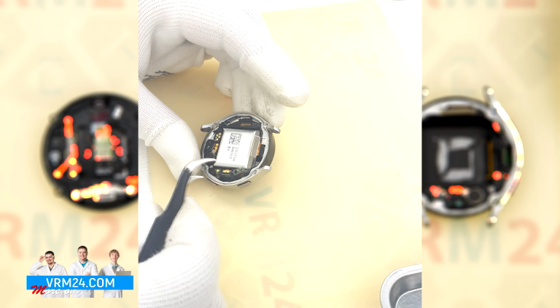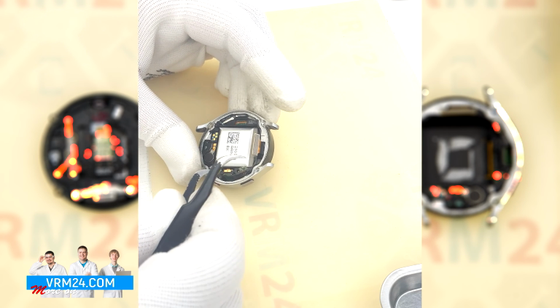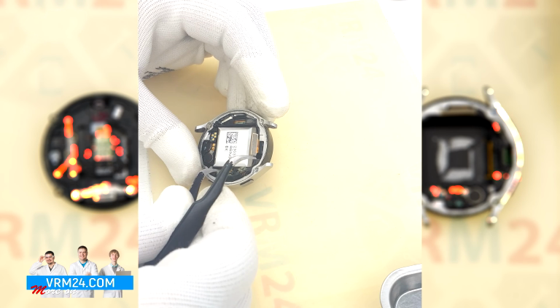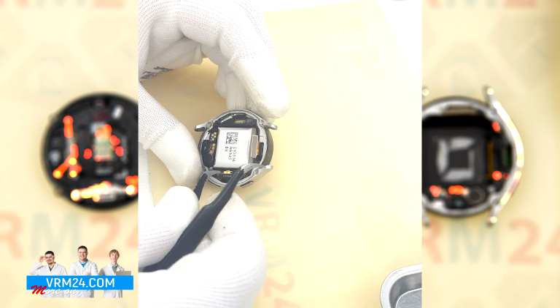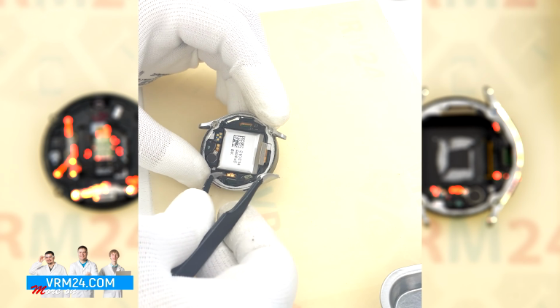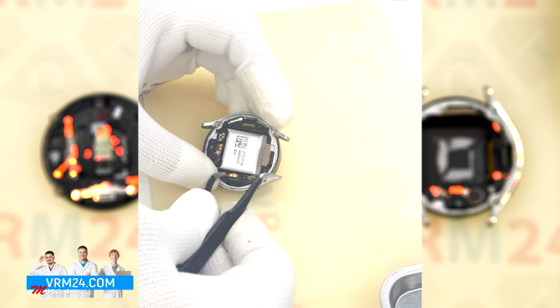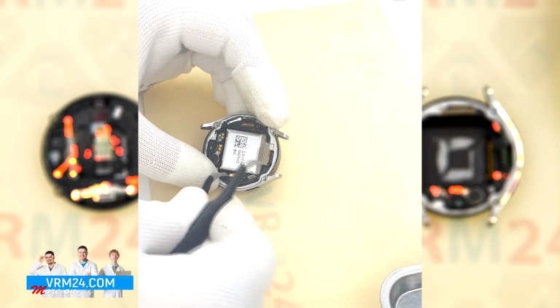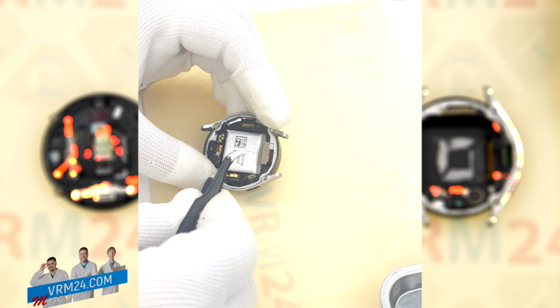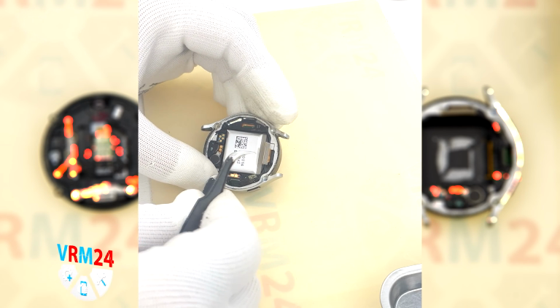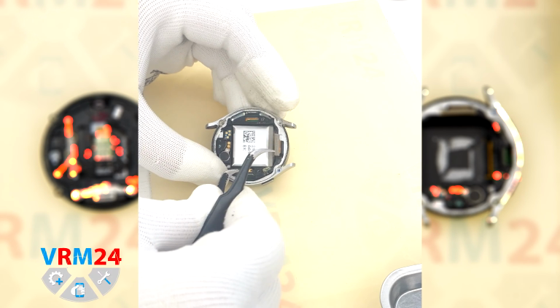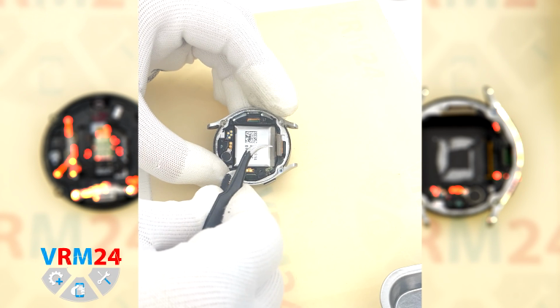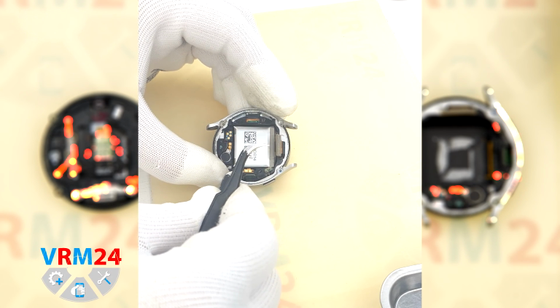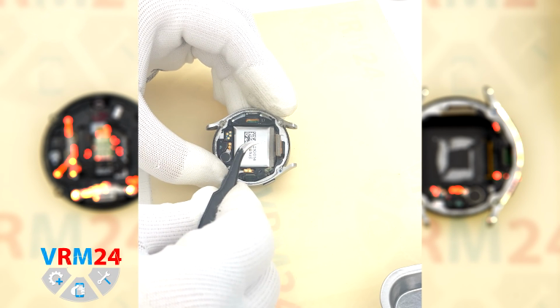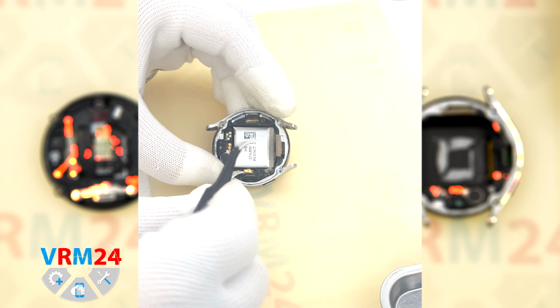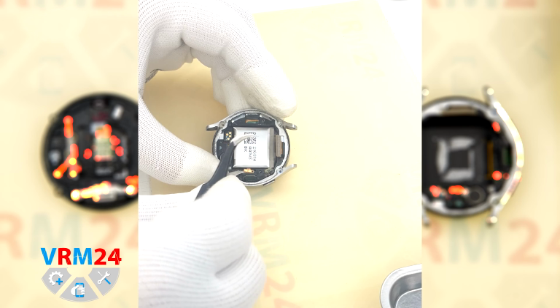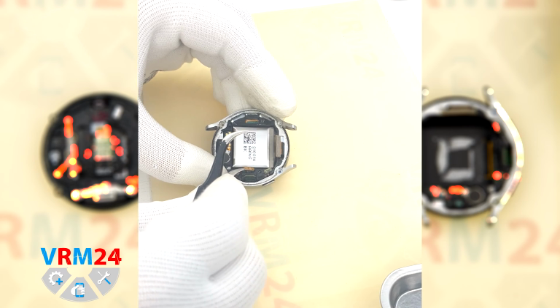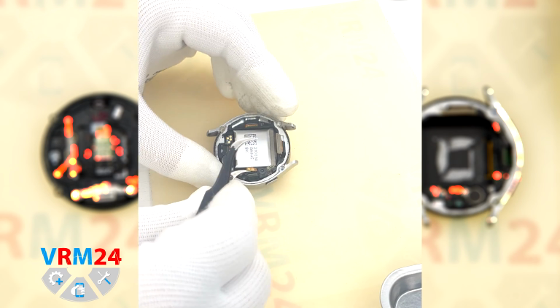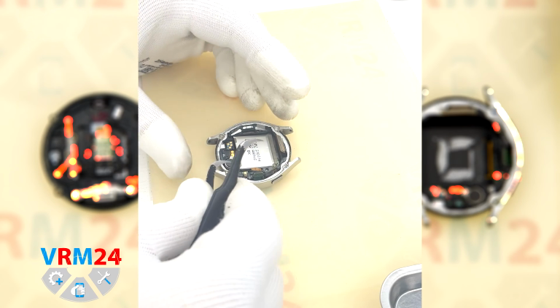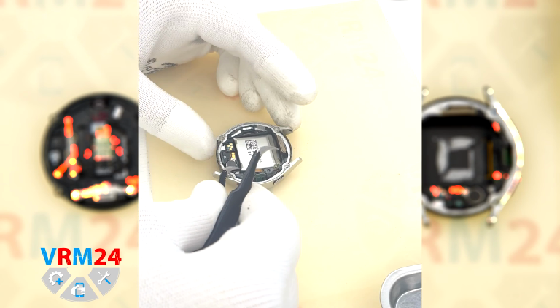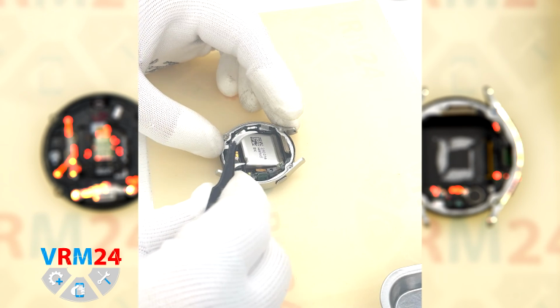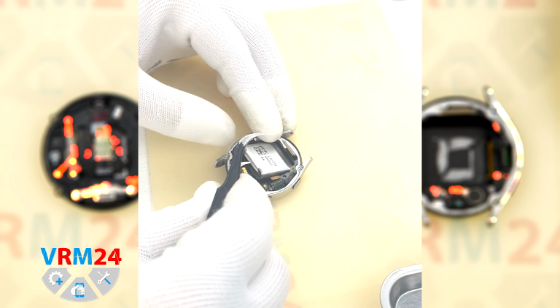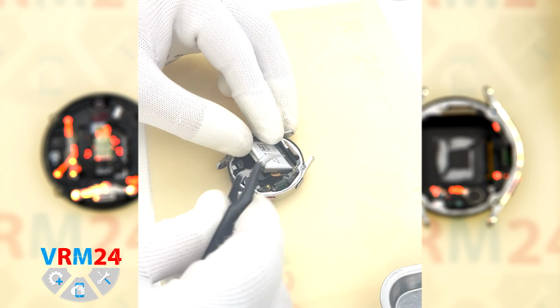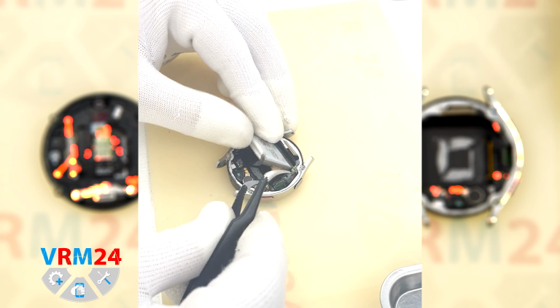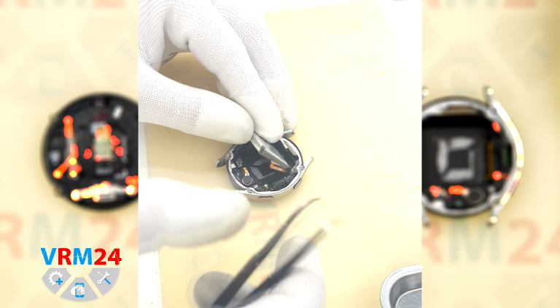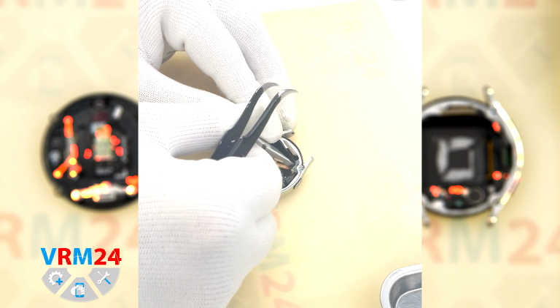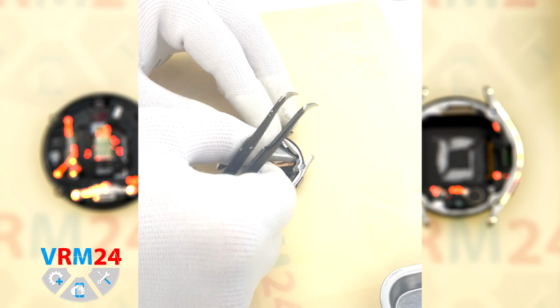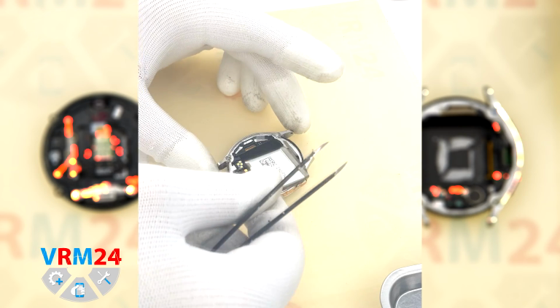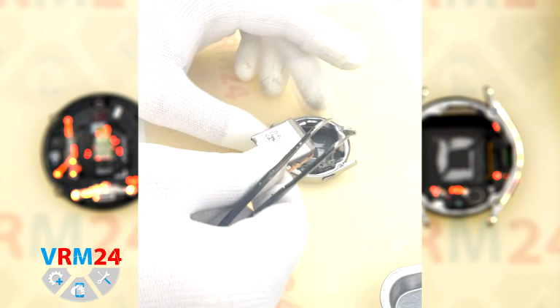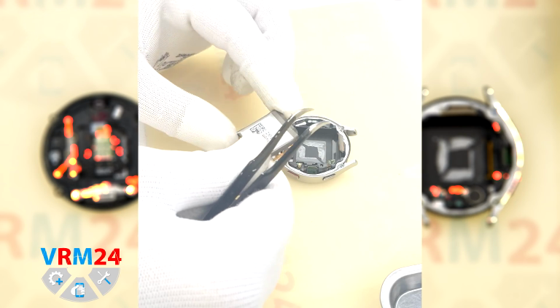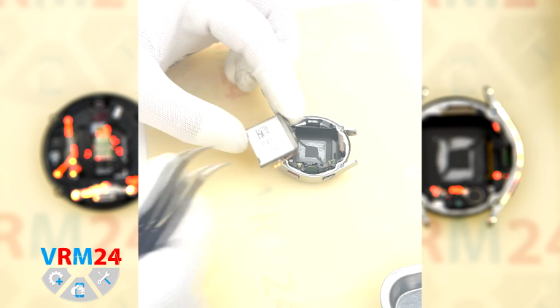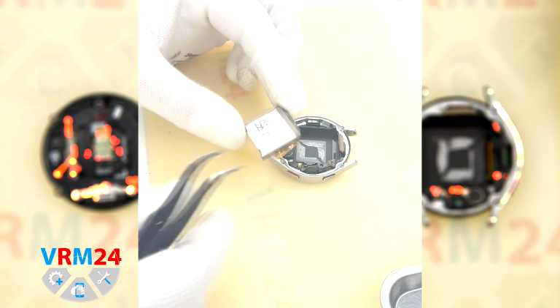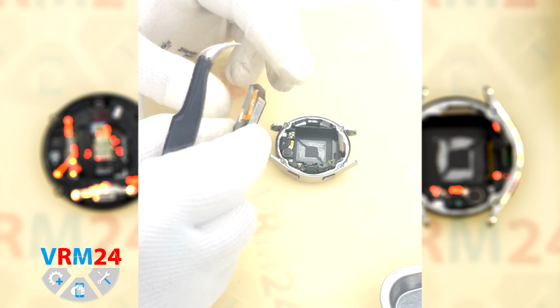First we need to detach the contact pad — for this we use tweezers with a thin tip. Hook it by the edge and detach it. Then we can unstick the battery.